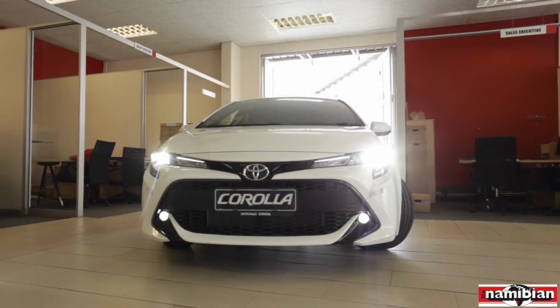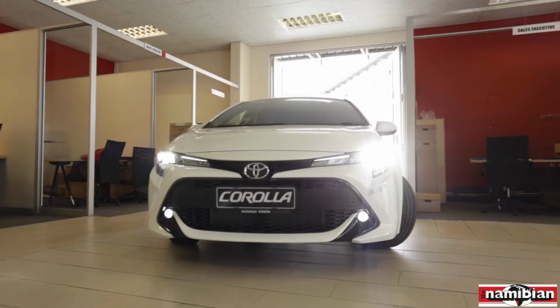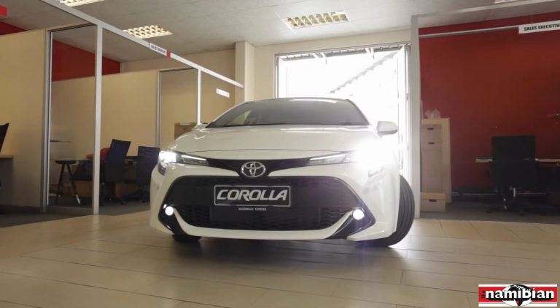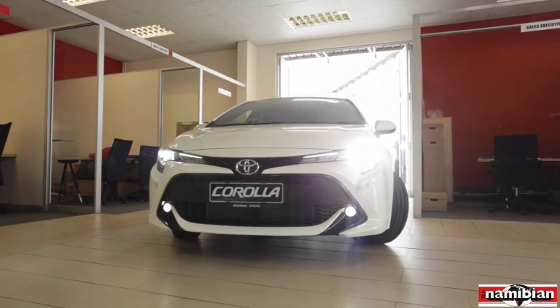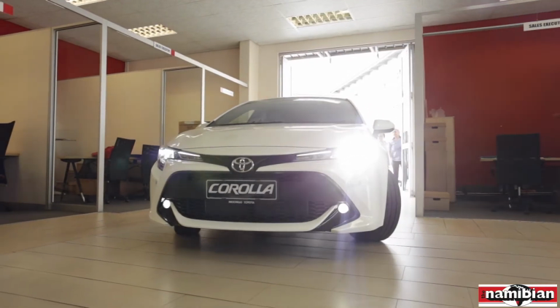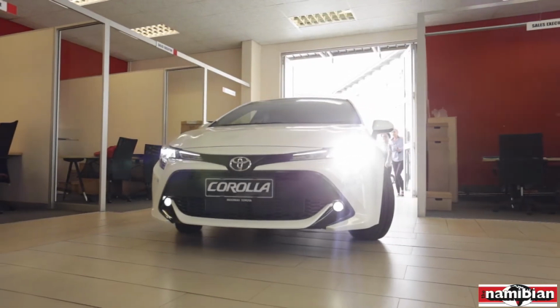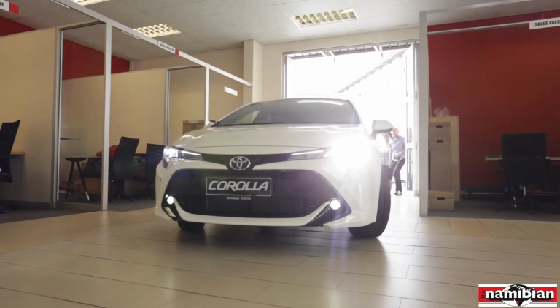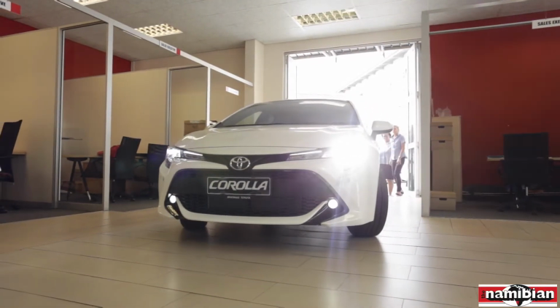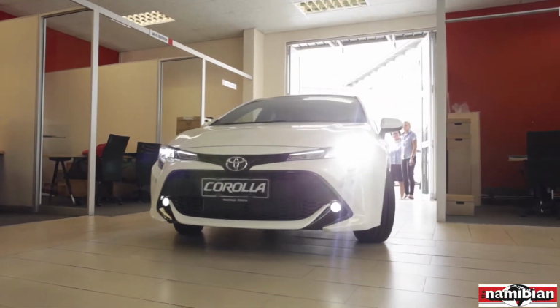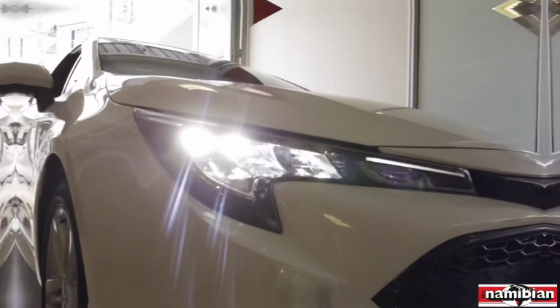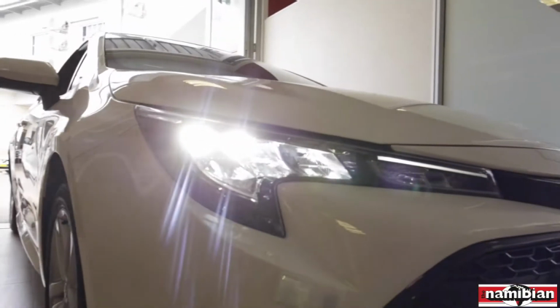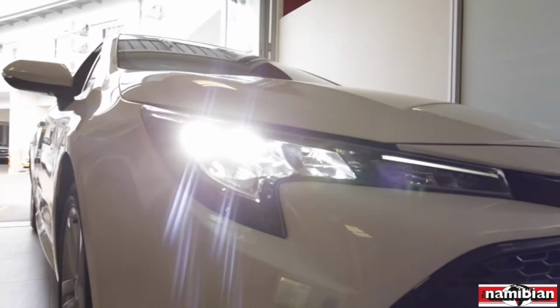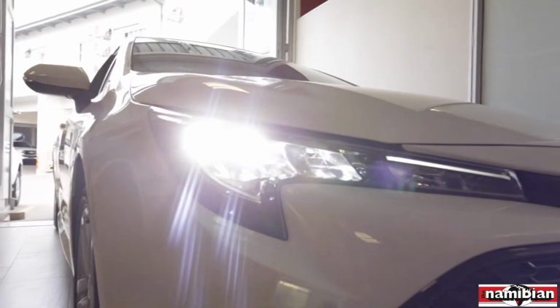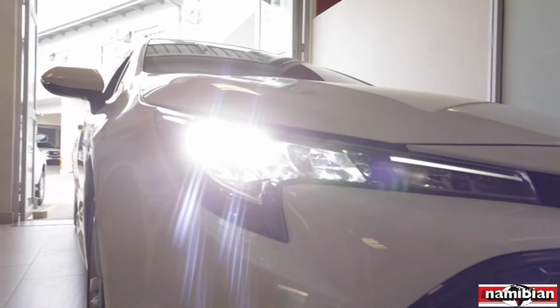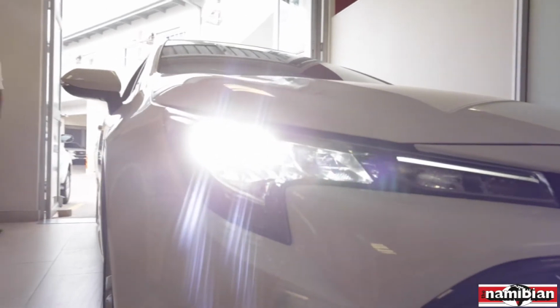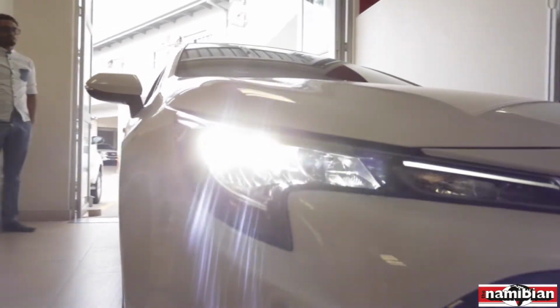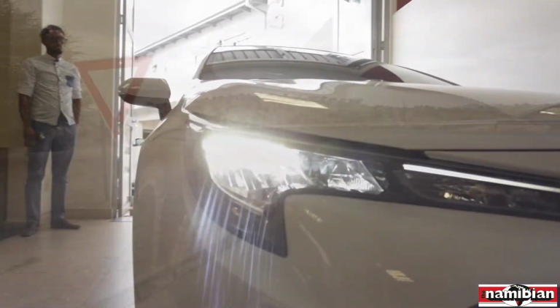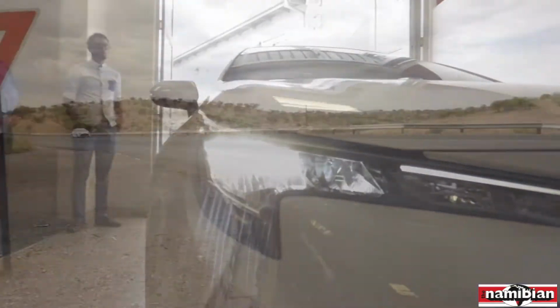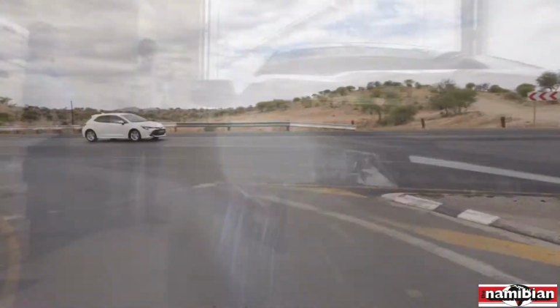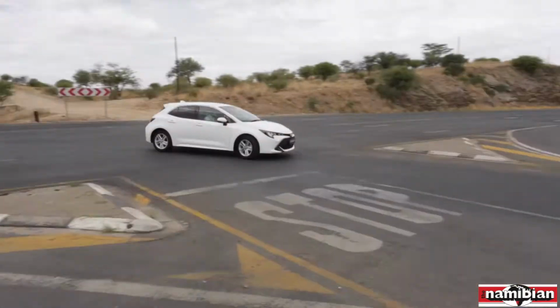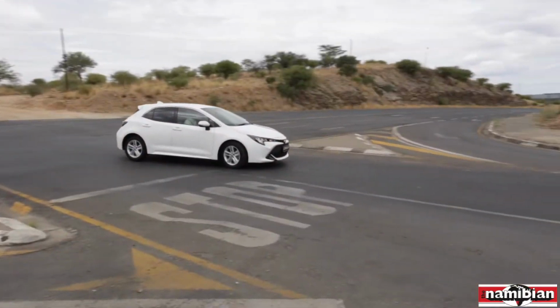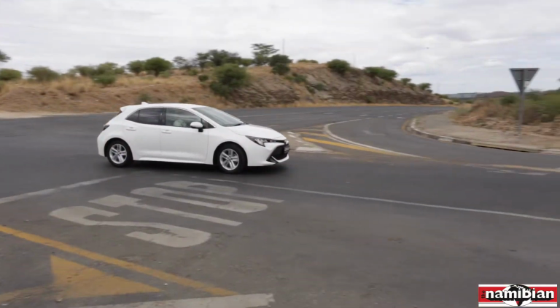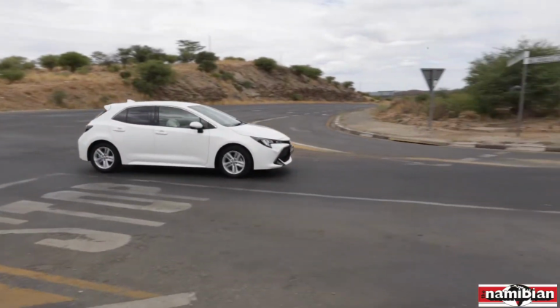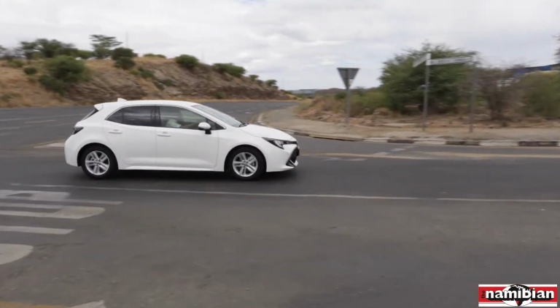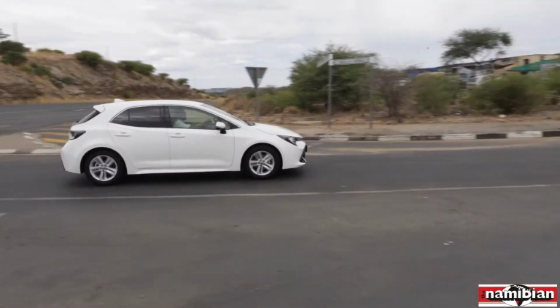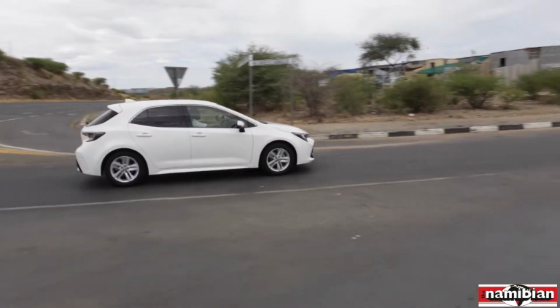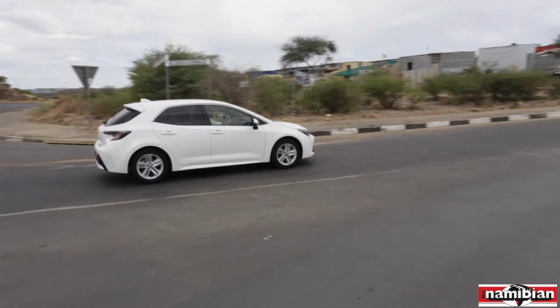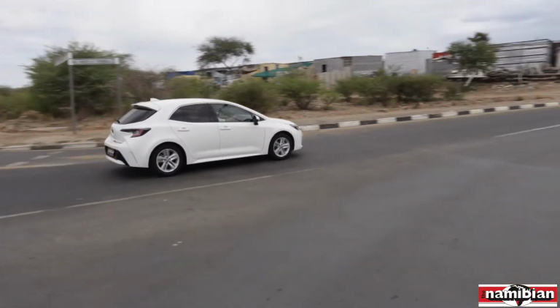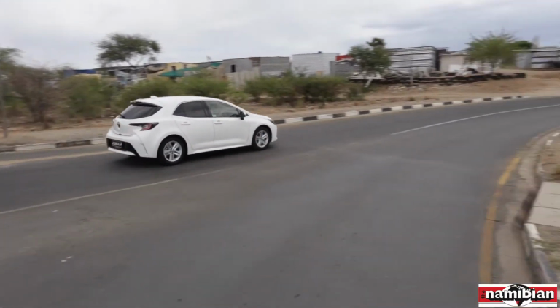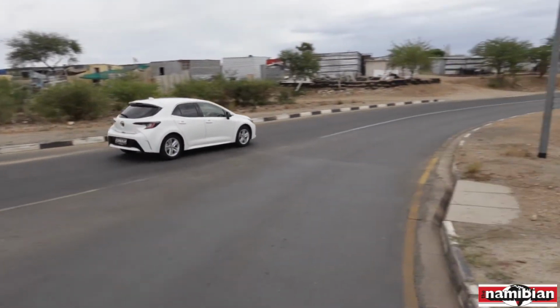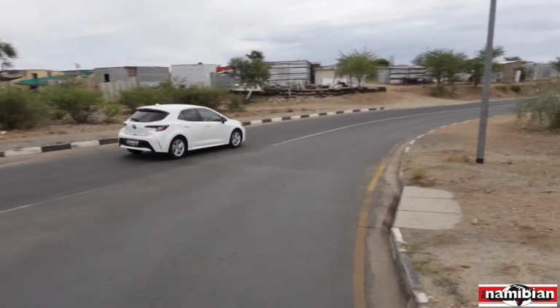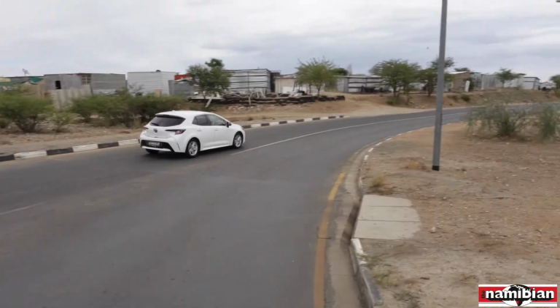Toyota knows that obsessing over something has the power to make it better — that when the right kind of obsession takes over, a whole new caliber of power is born.